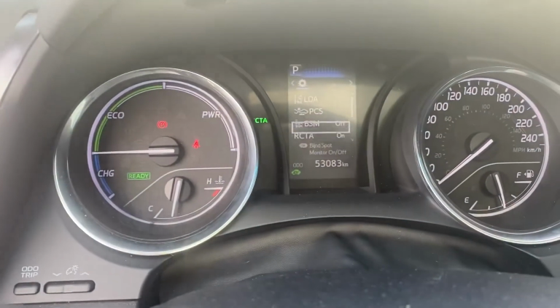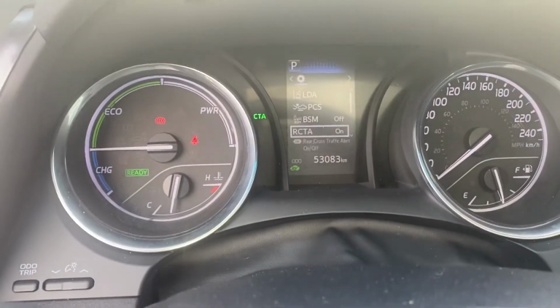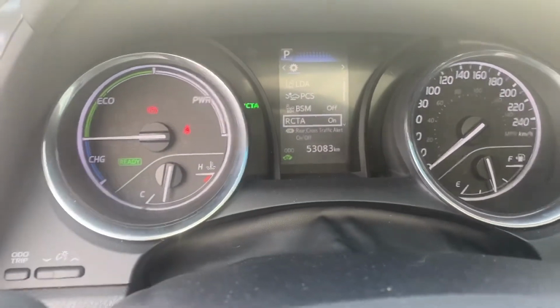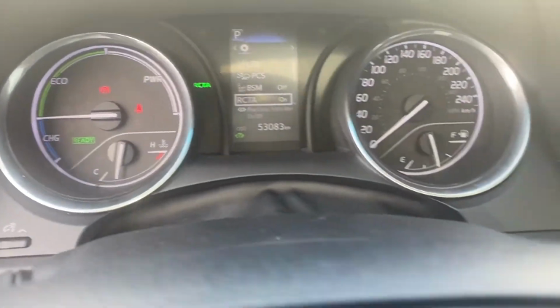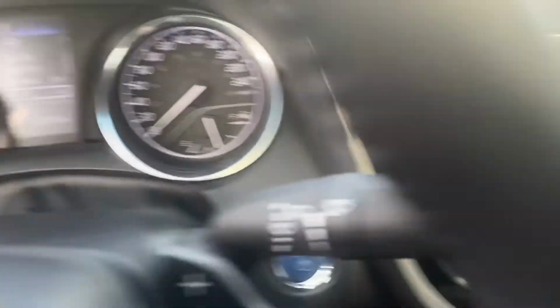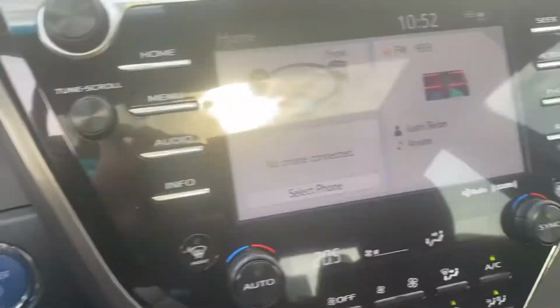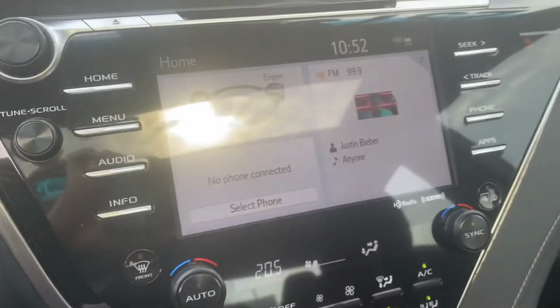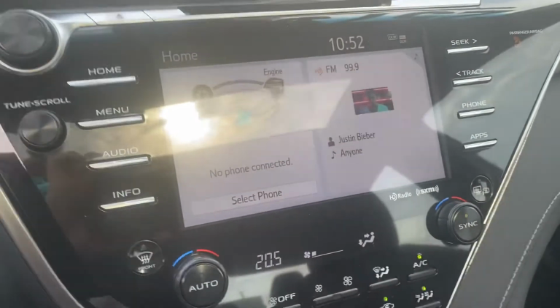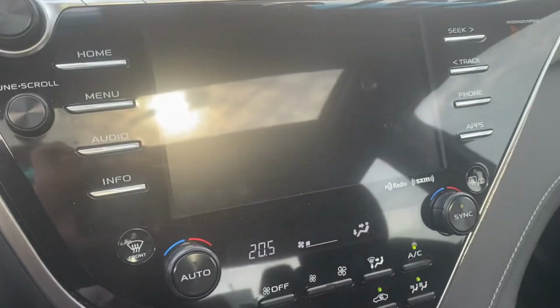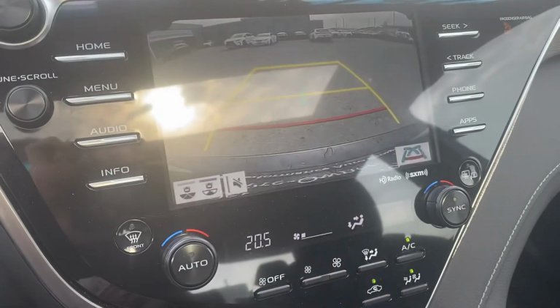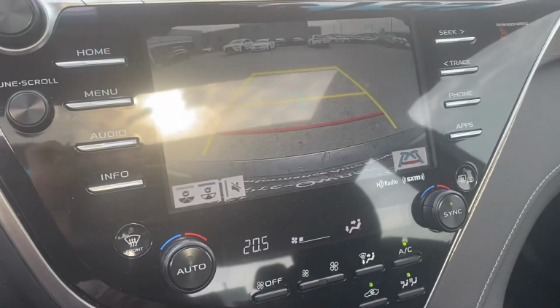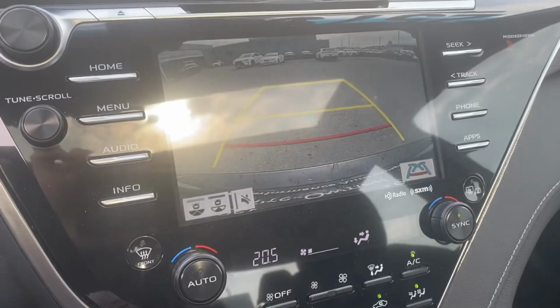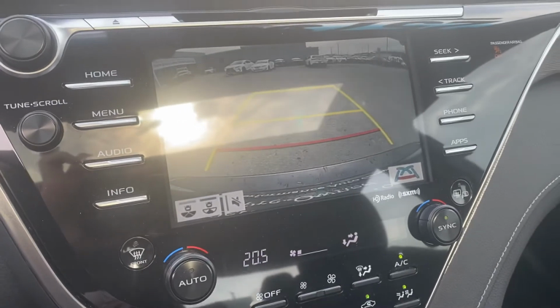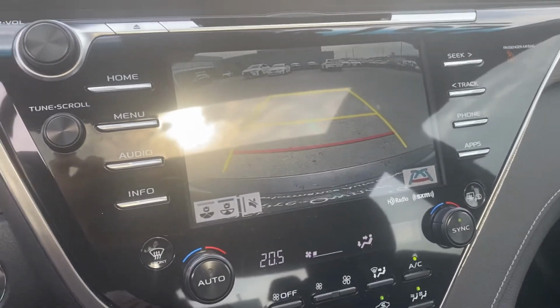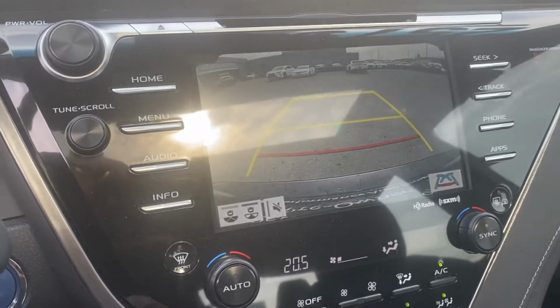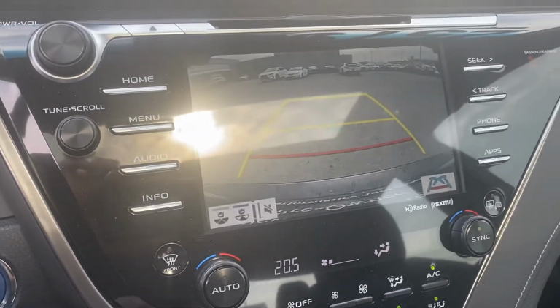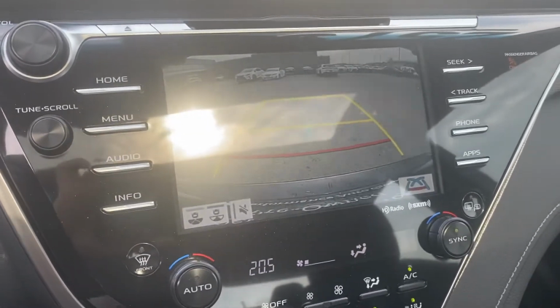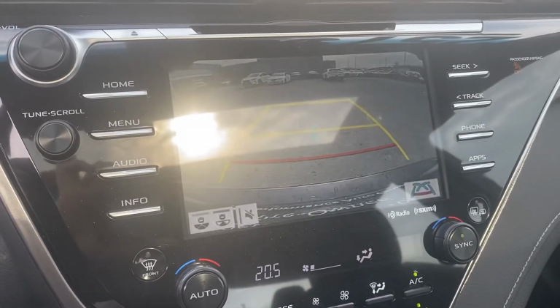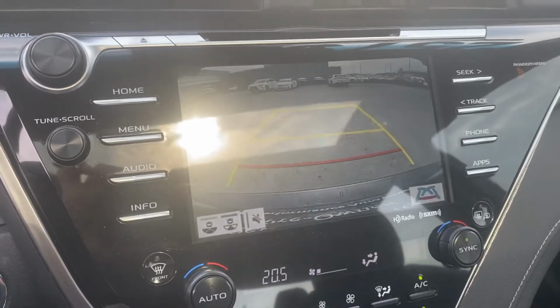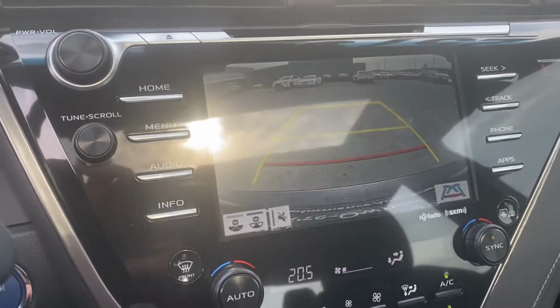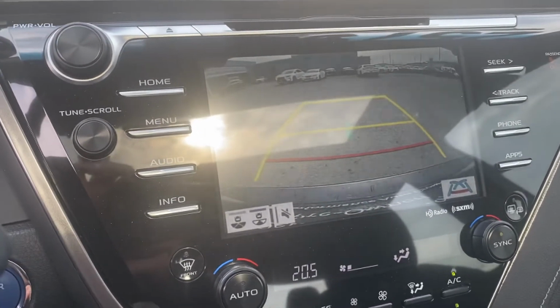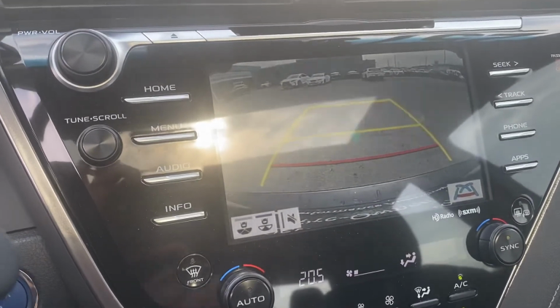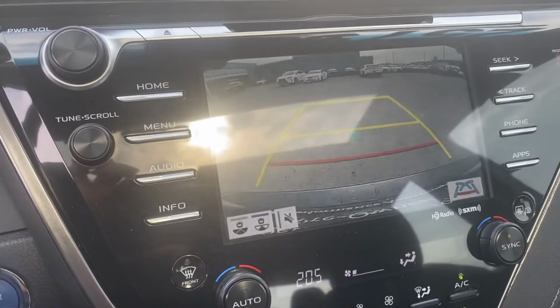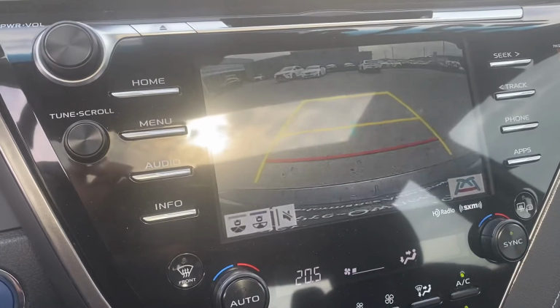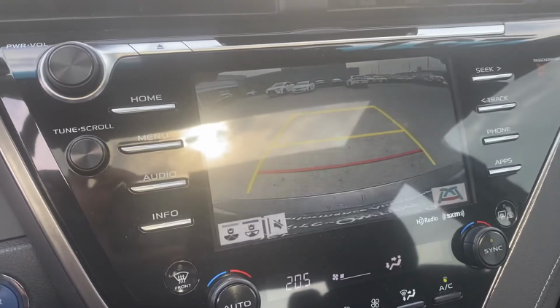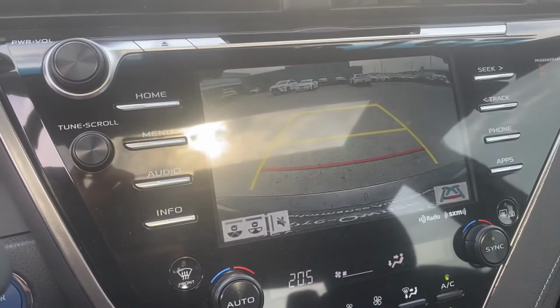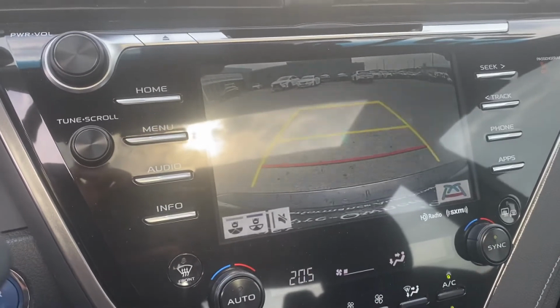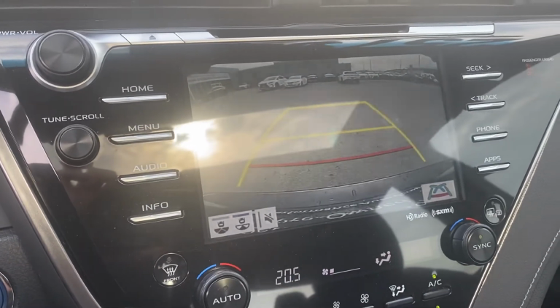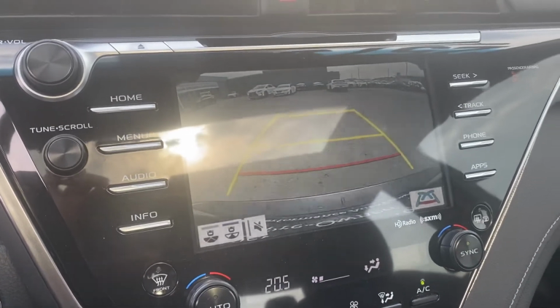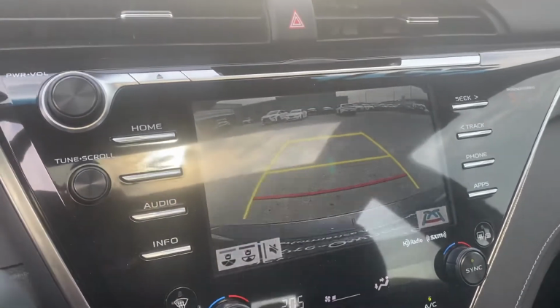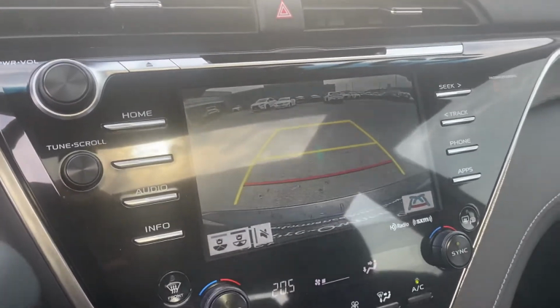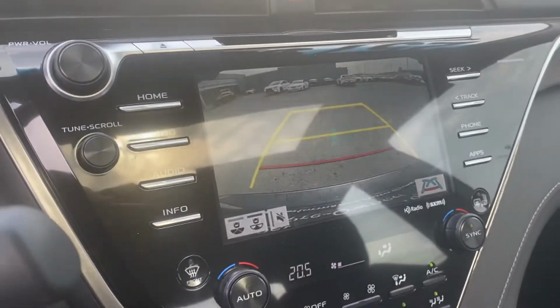And our rear cross-traffic alert, which works in tandem with the rear-view camera — providing a pre-collision system in the back. If the vehicle senses a bicycle, pedestrian, or oncoming vehicle, it will warn you and let you know.